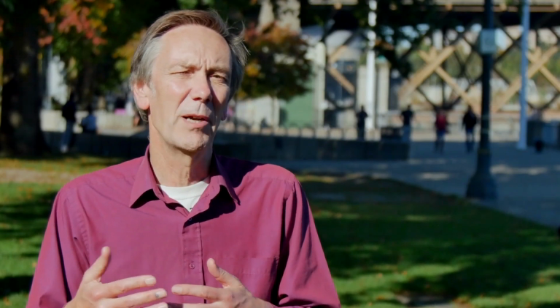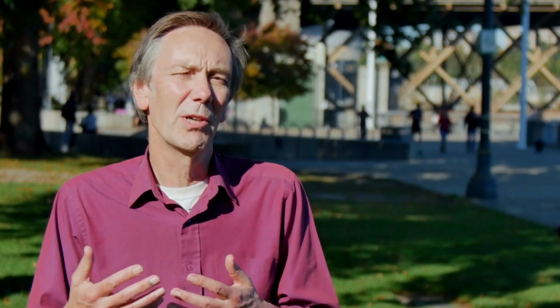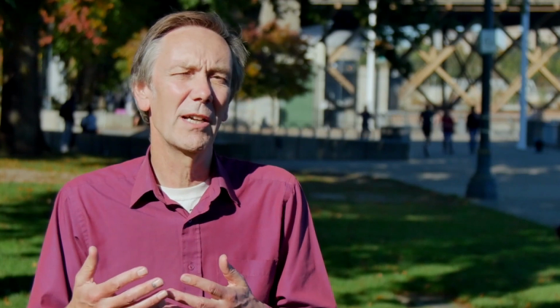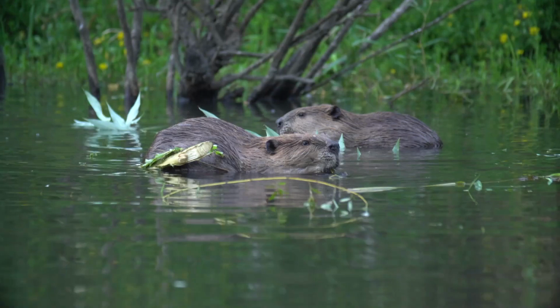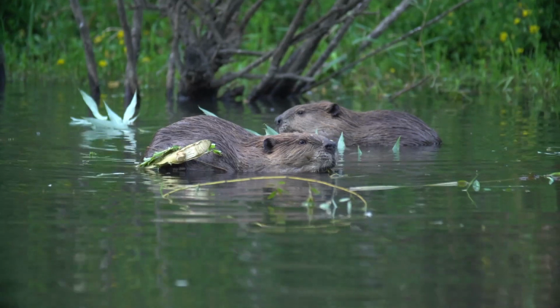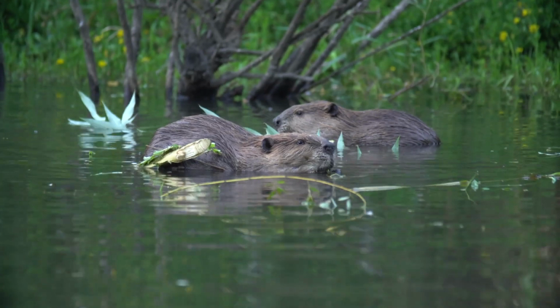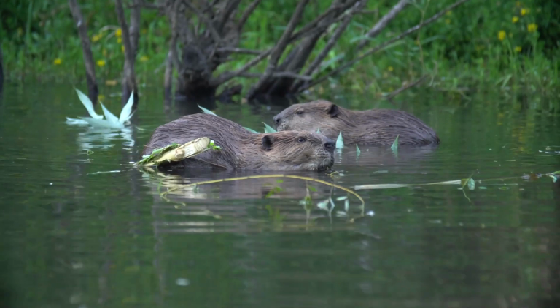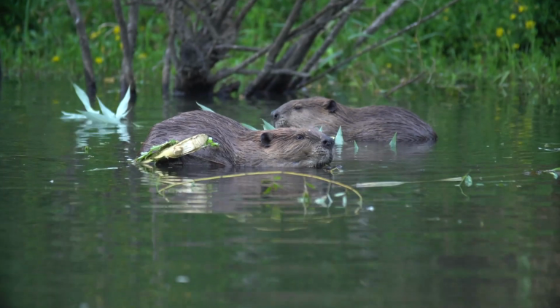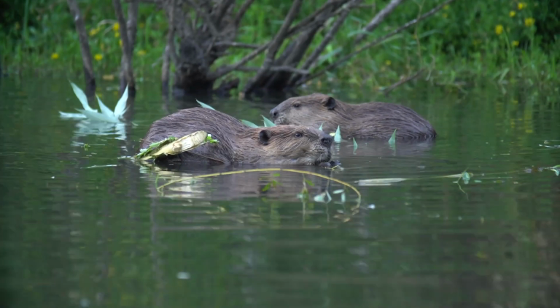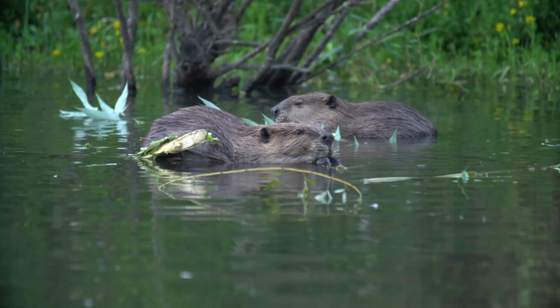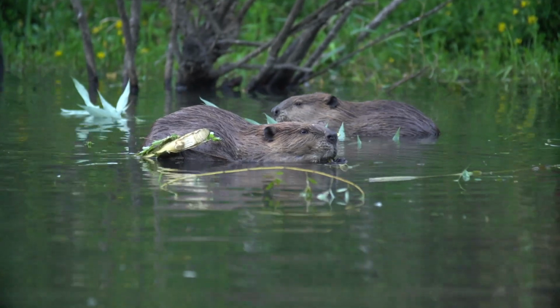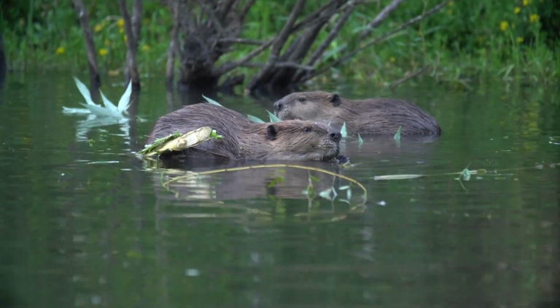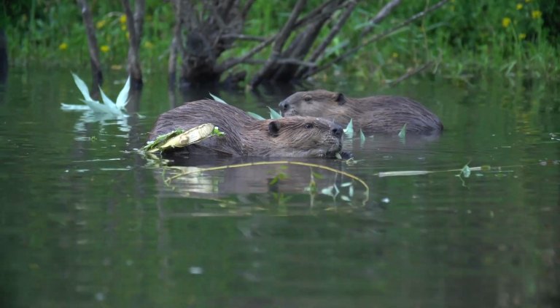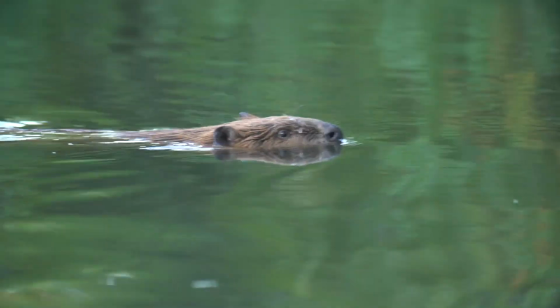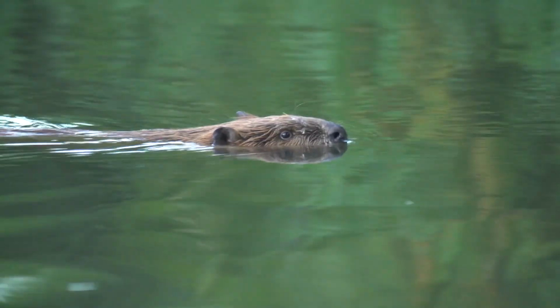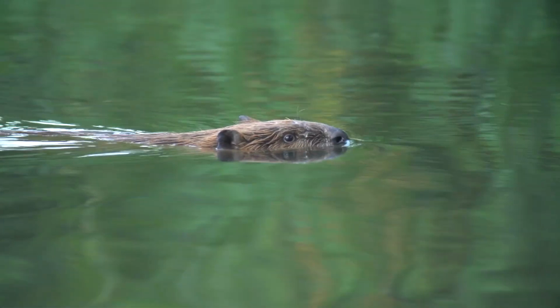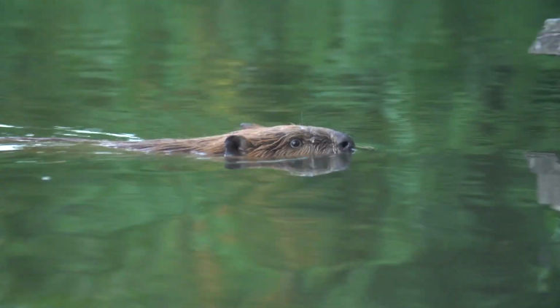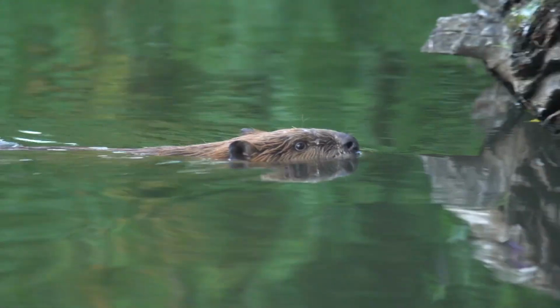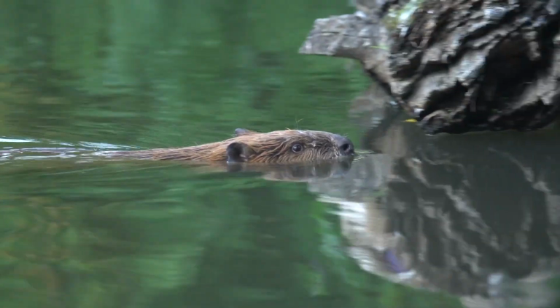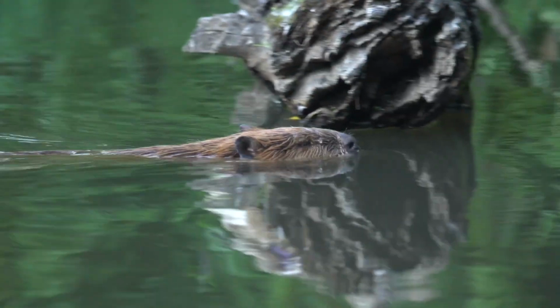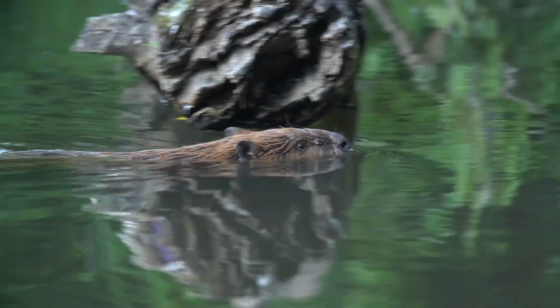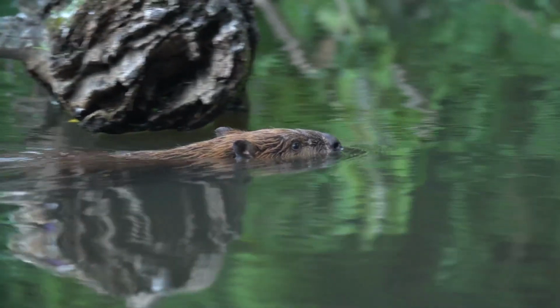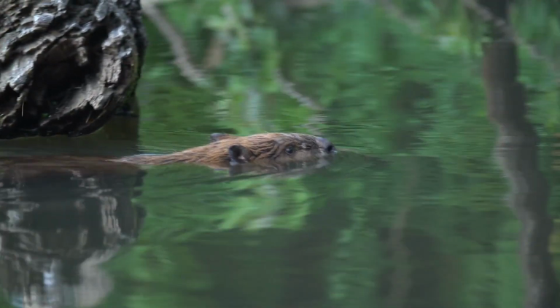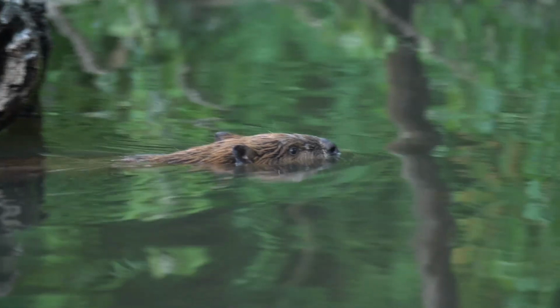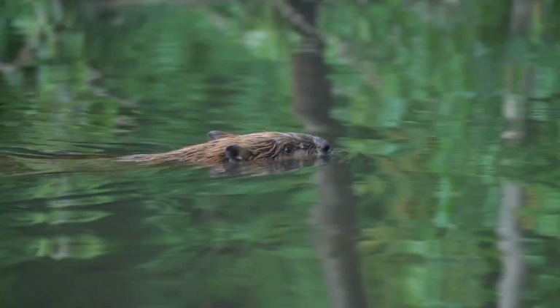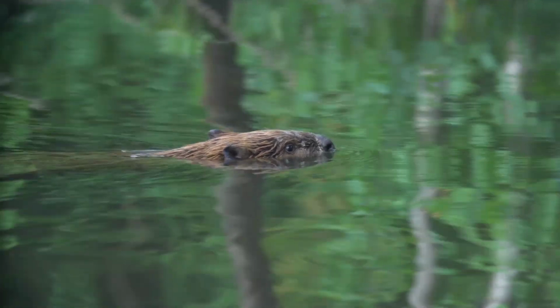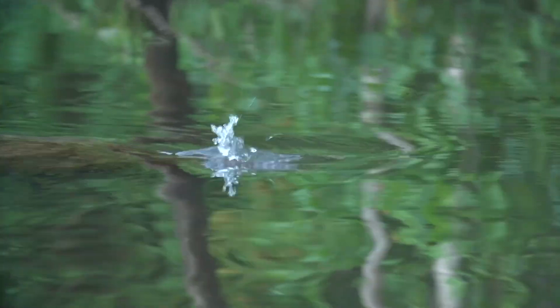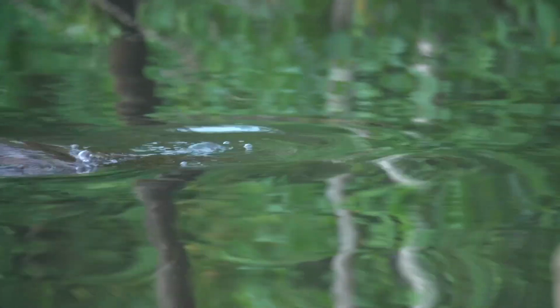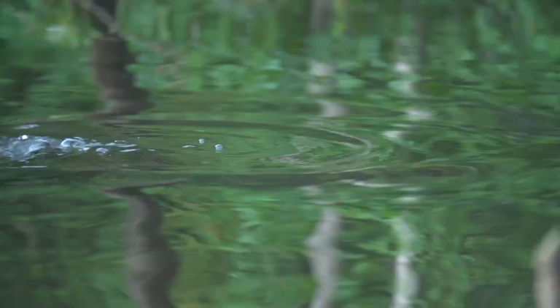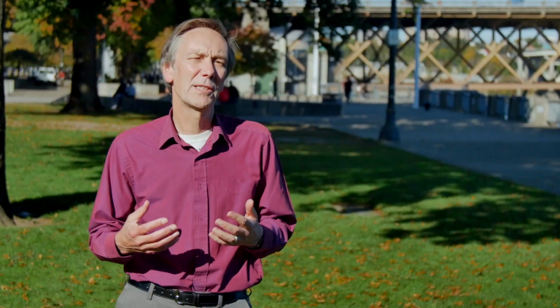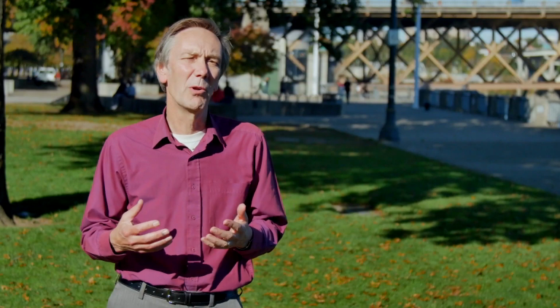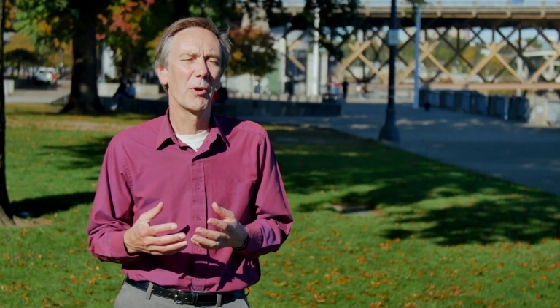We'll also be looking at biological agents such as beaver, who are nature's river restorers and the animals with which we can partner to deliver cutting-edge restoration solutions.